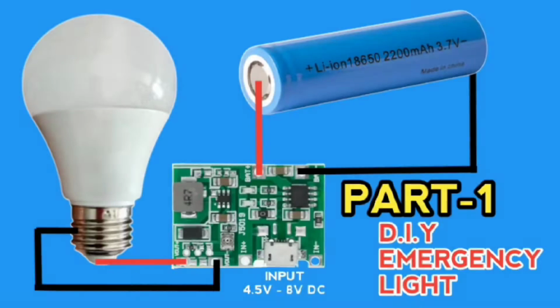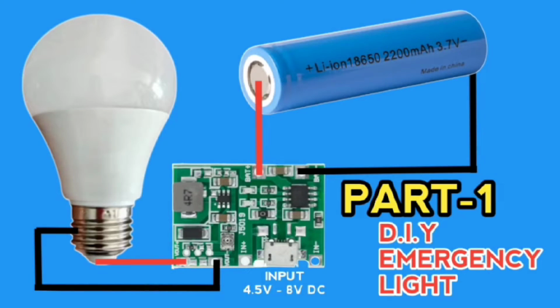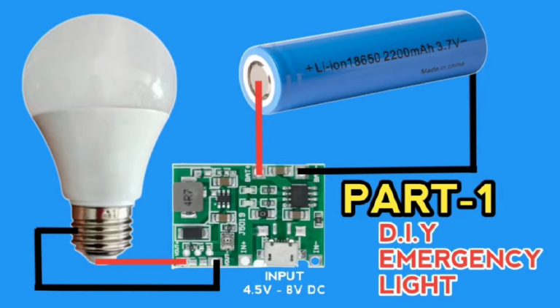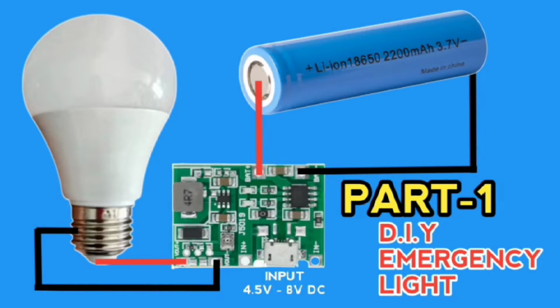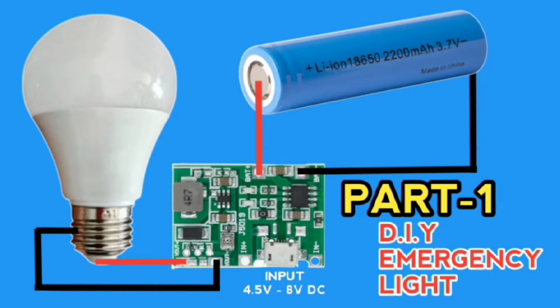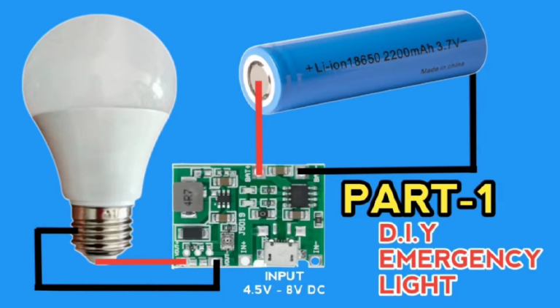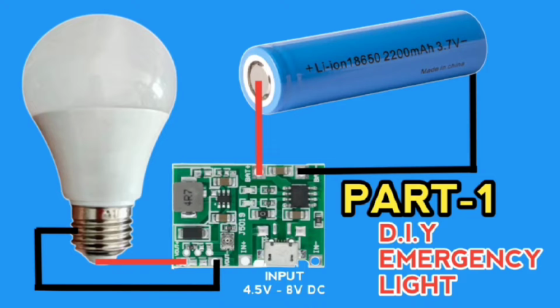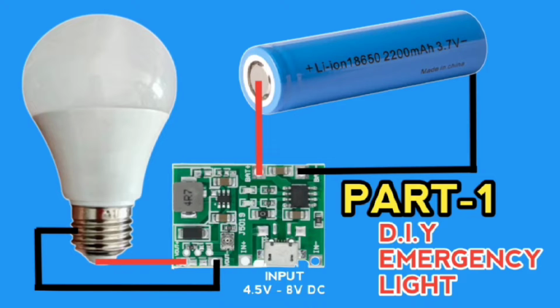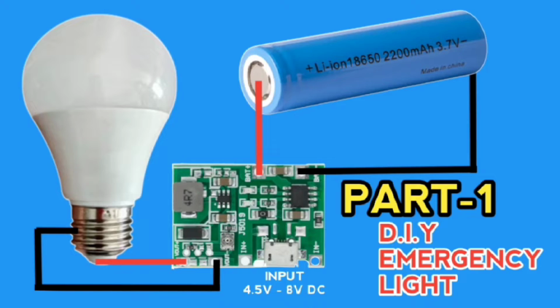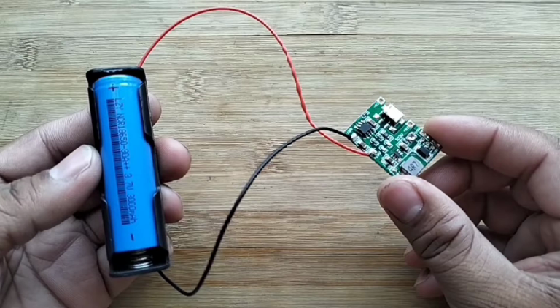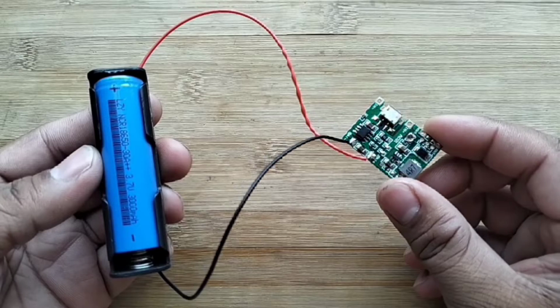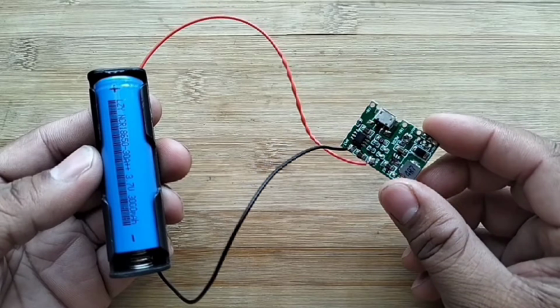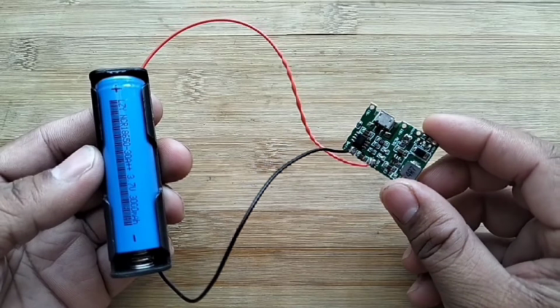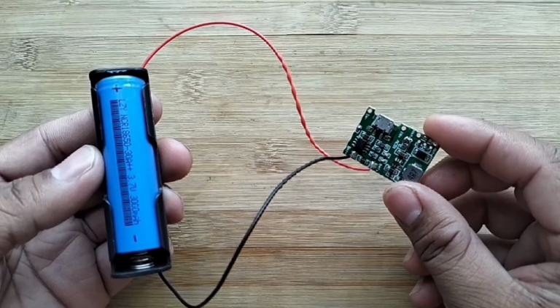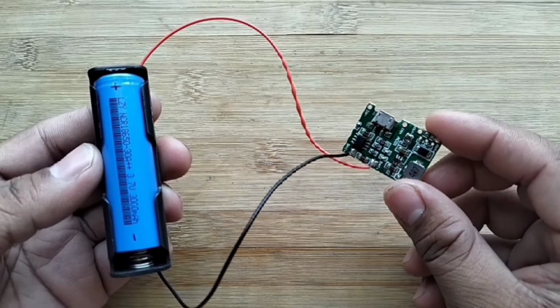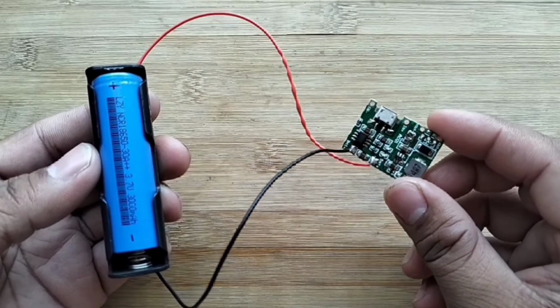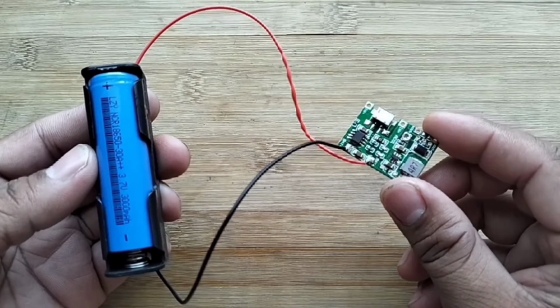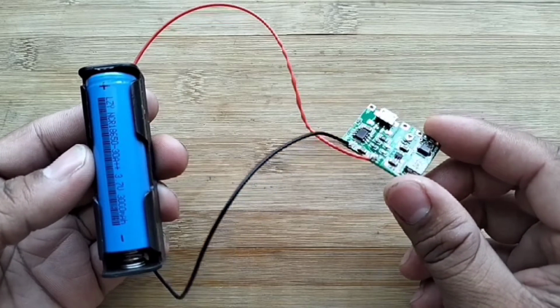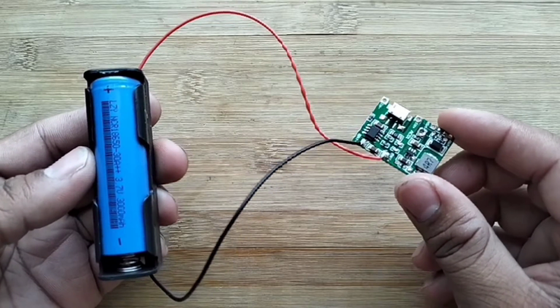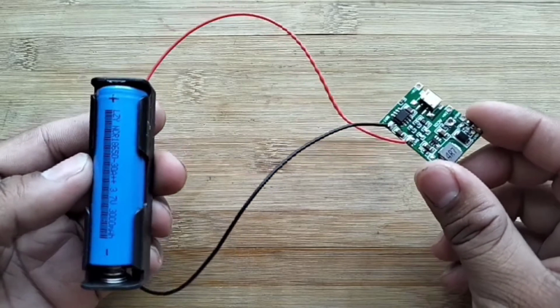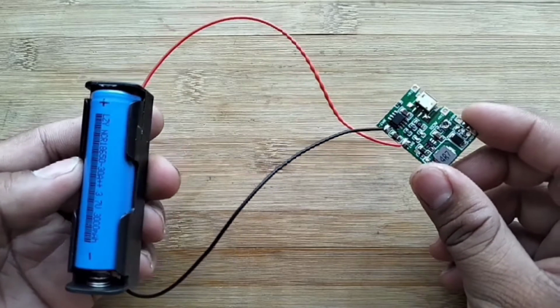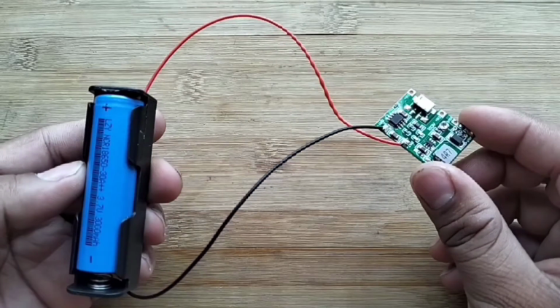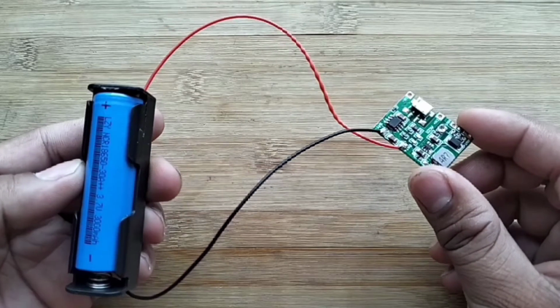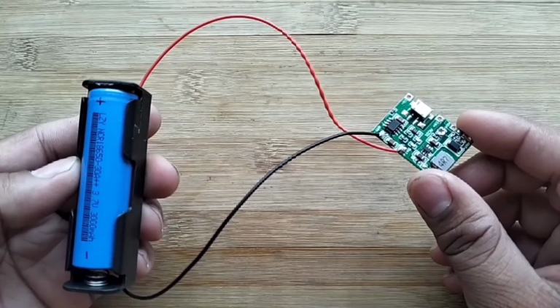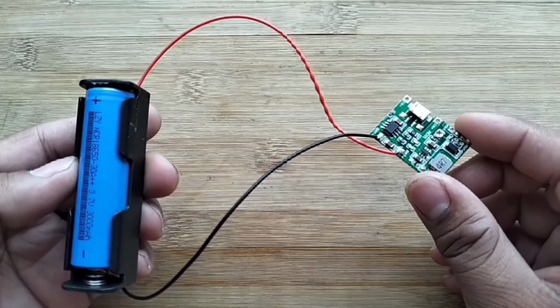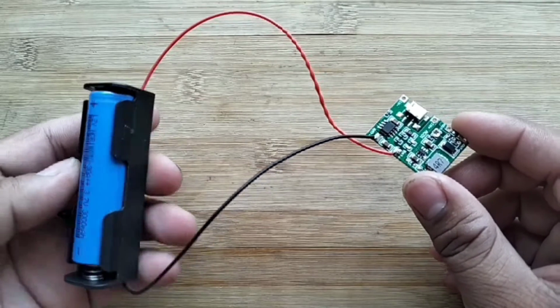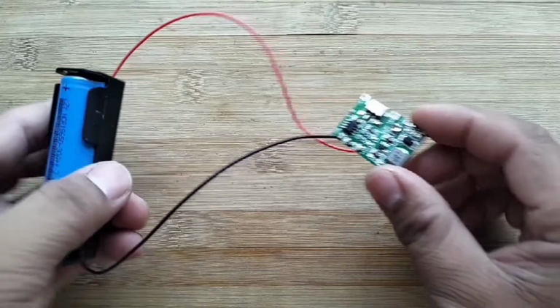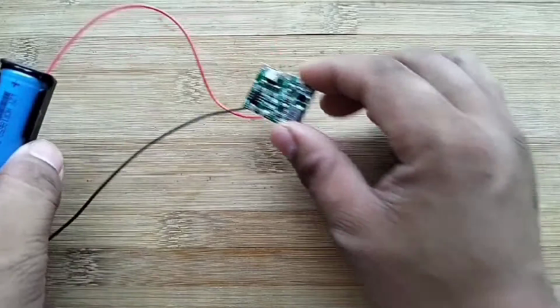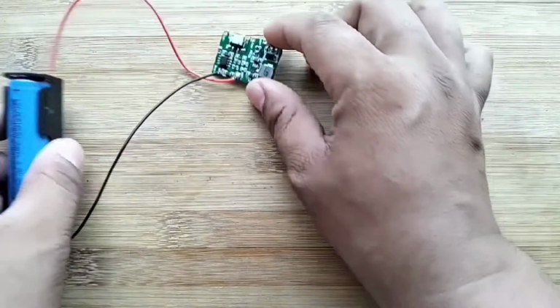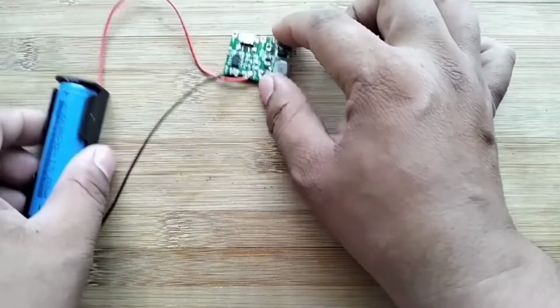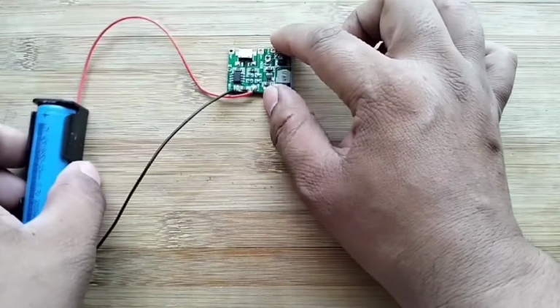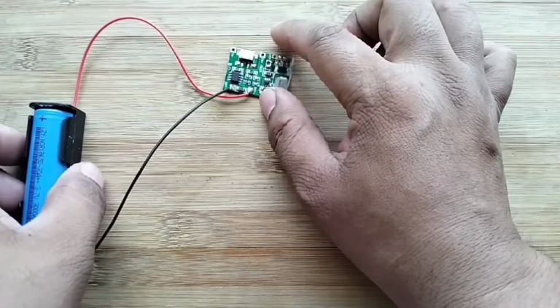This is part 1 of the video, which I will use in the DIY emergency light project part 2. These are the parts I will use.